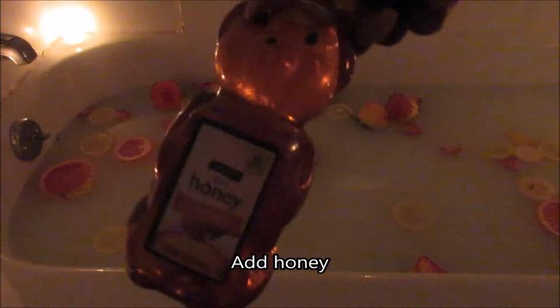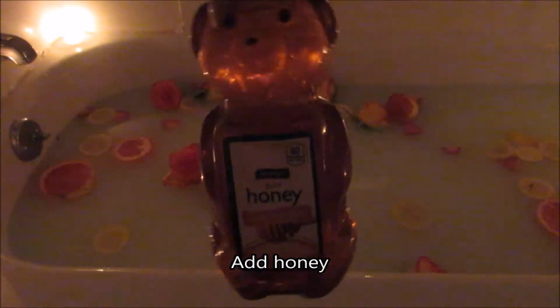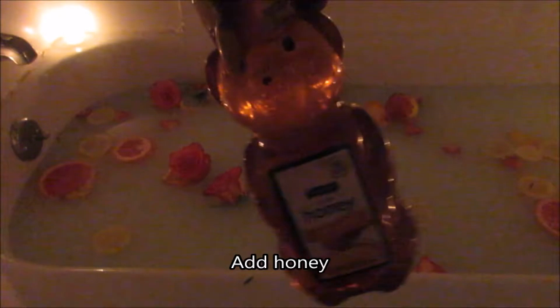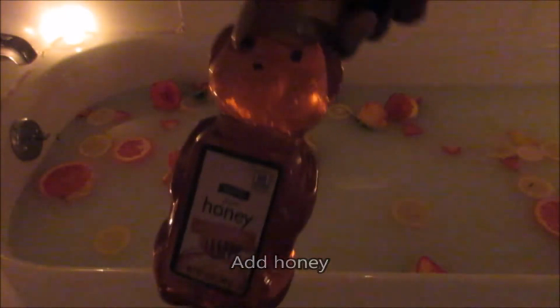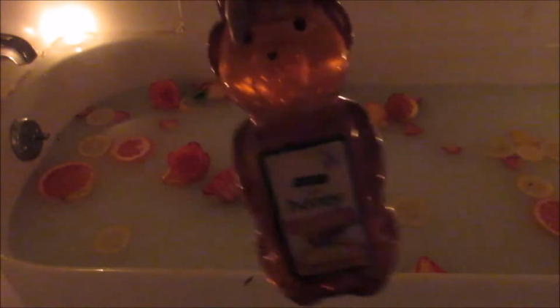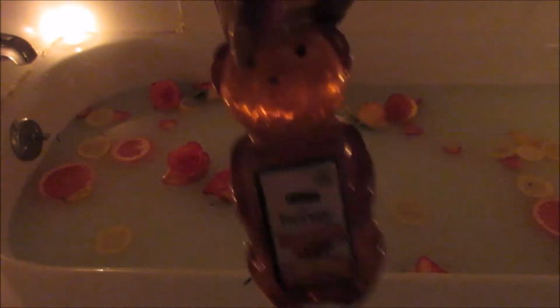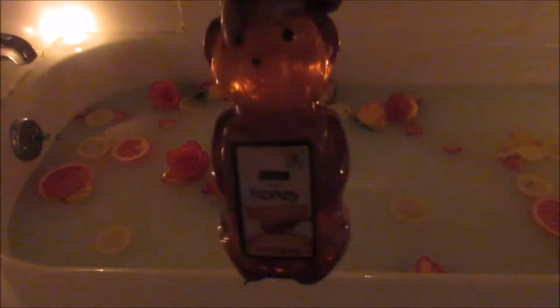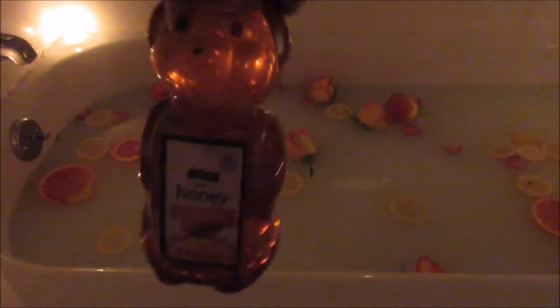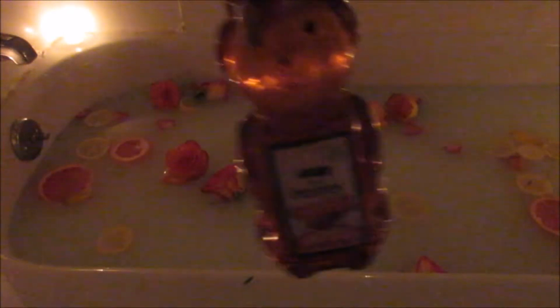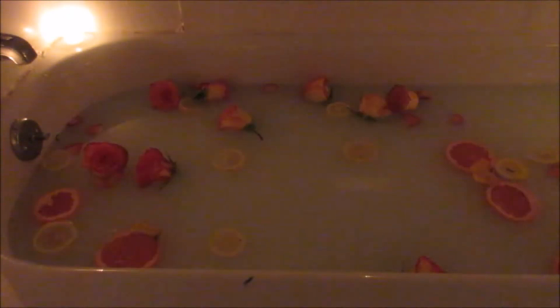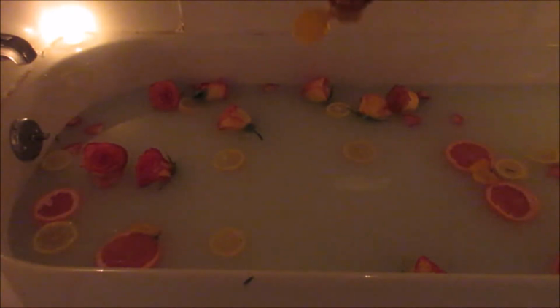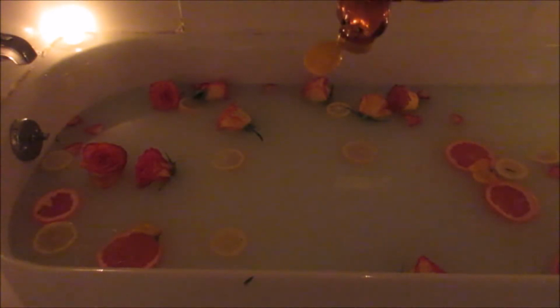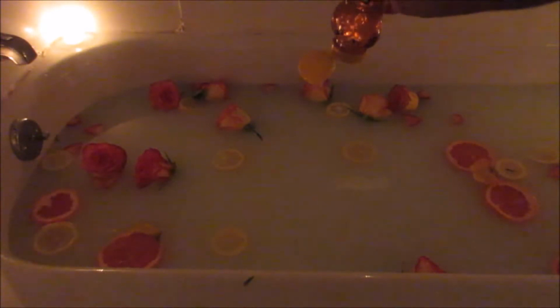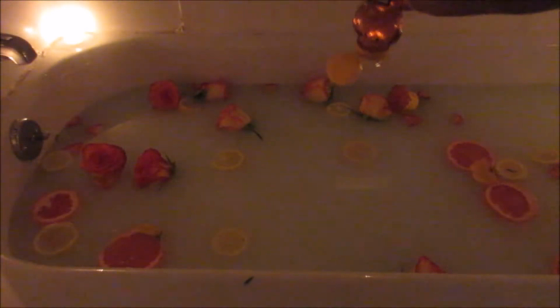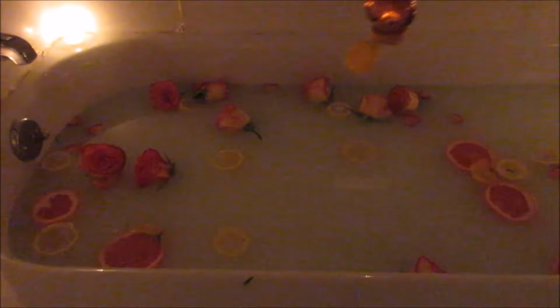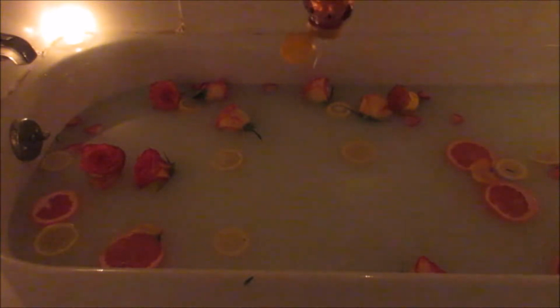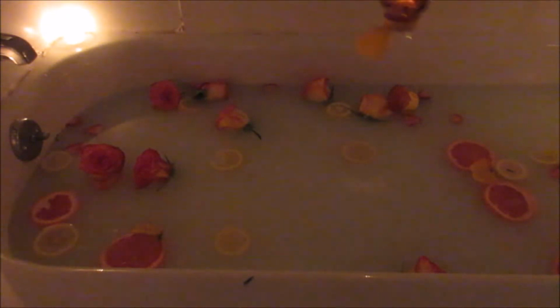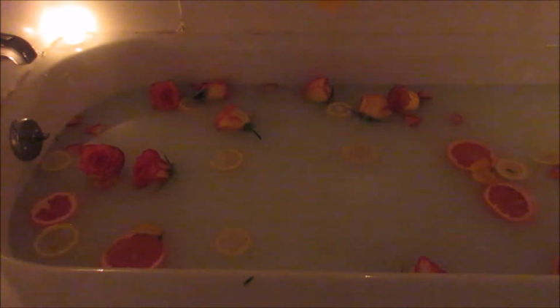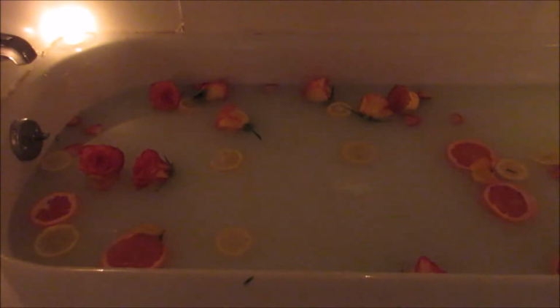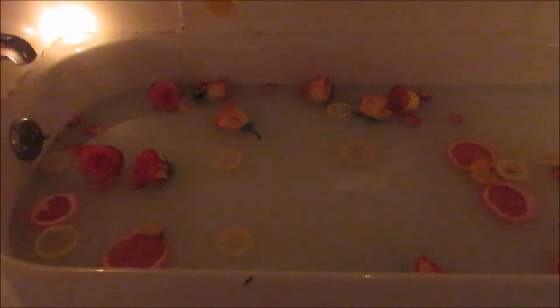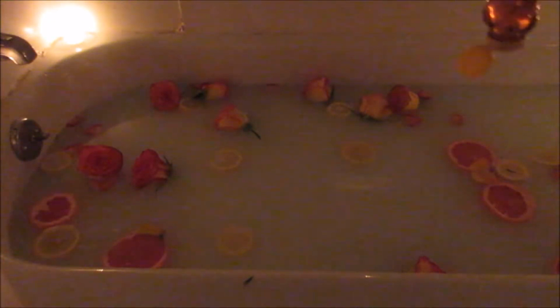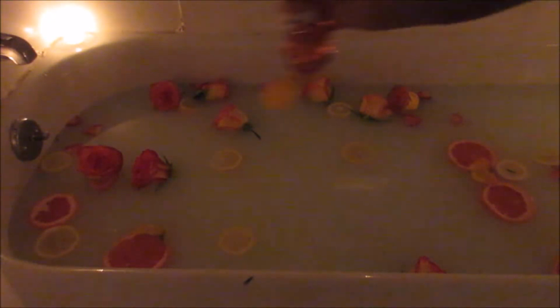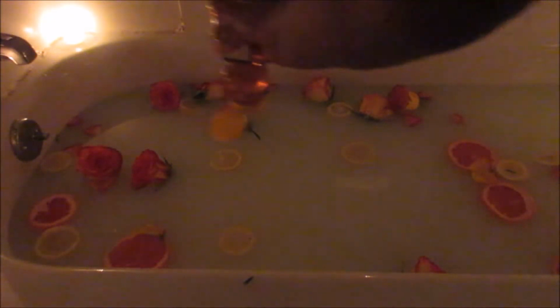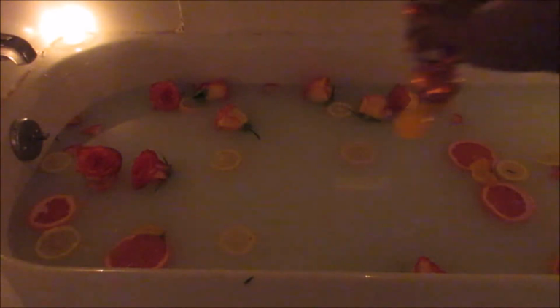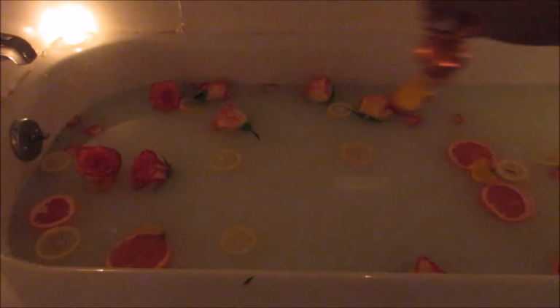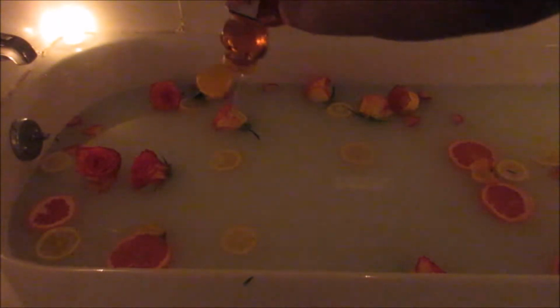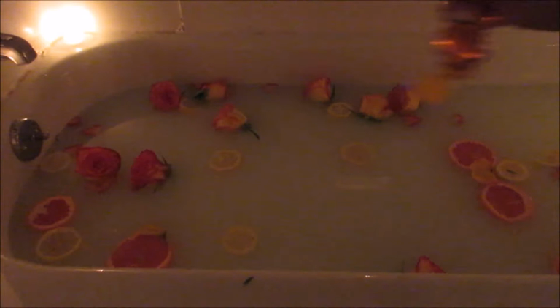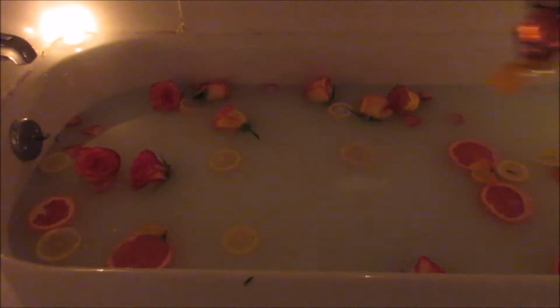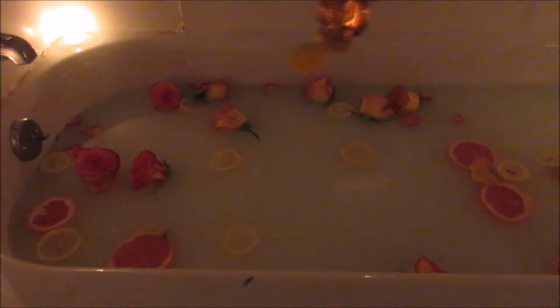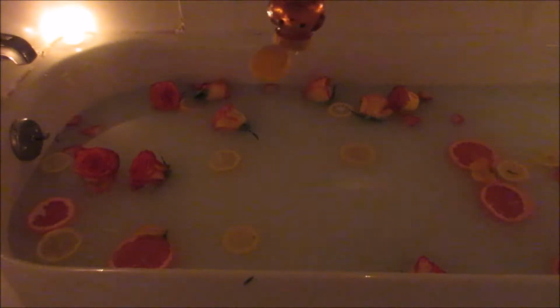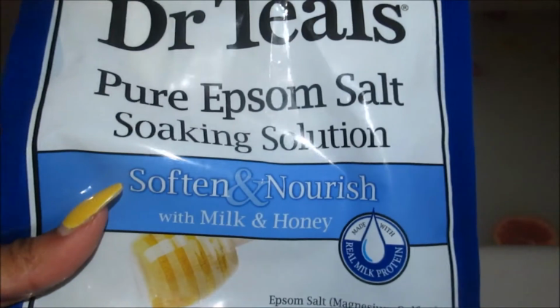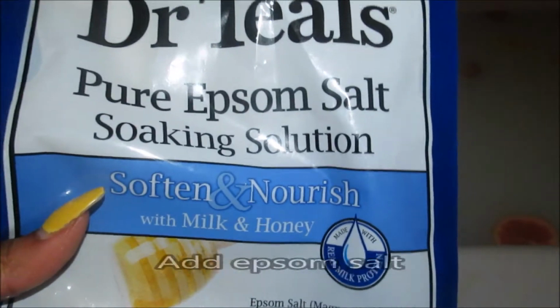You're also going to want to add your honey. You can actually add your honey beforehand — I just got really excited and added everything else first. Most people add in a lot more than I do, but I don't like to be too sticky, even though you're going to shower after you're done with your bath.